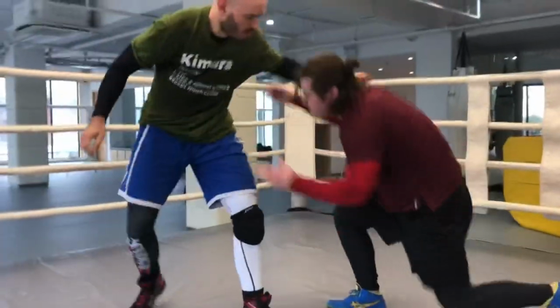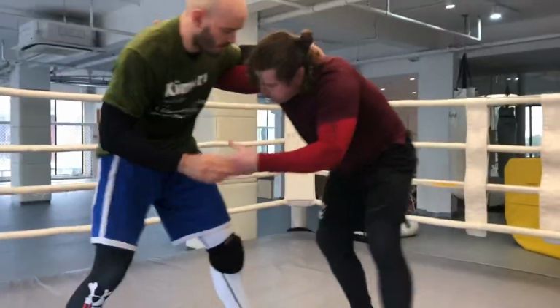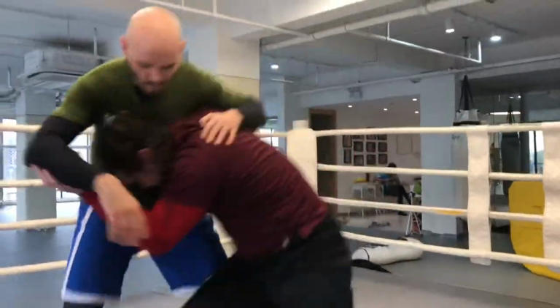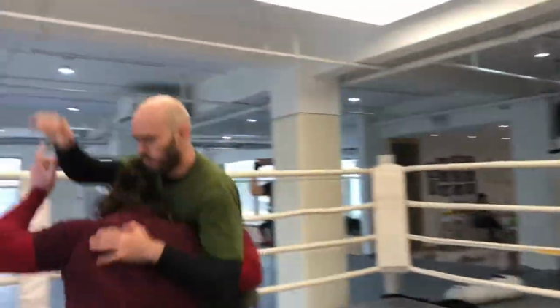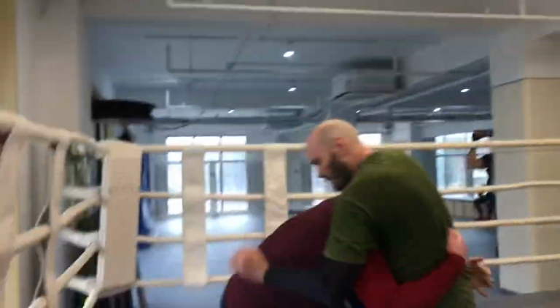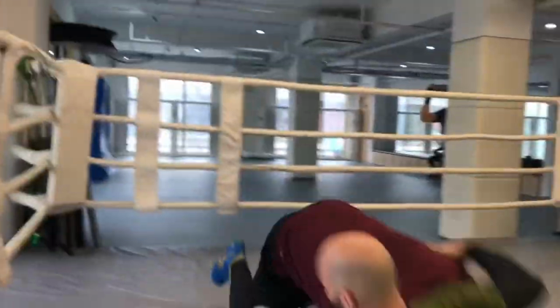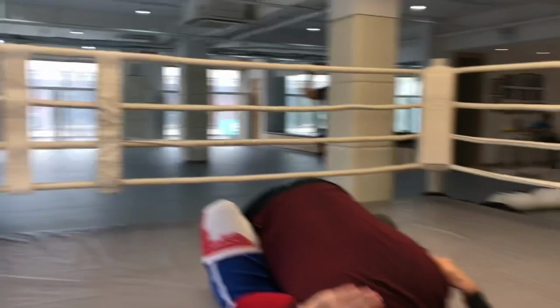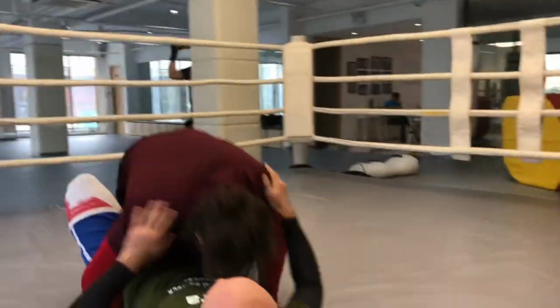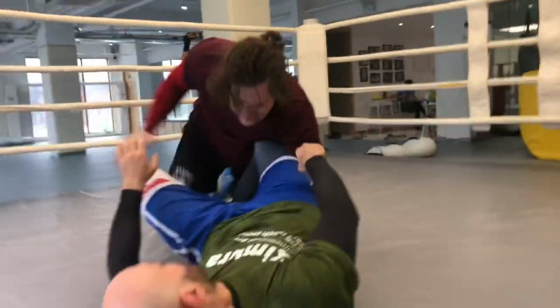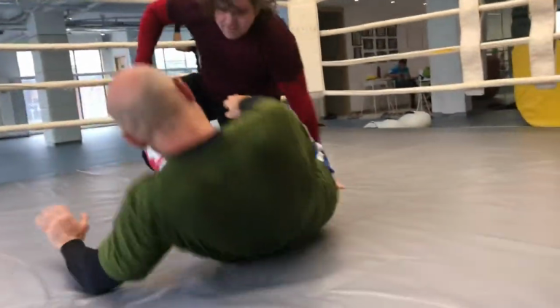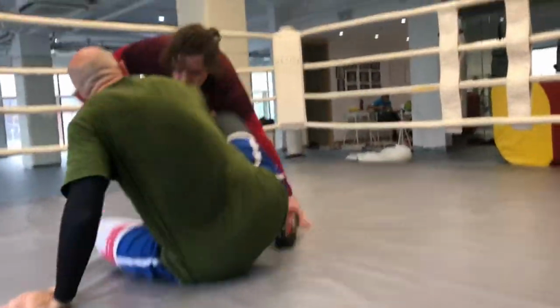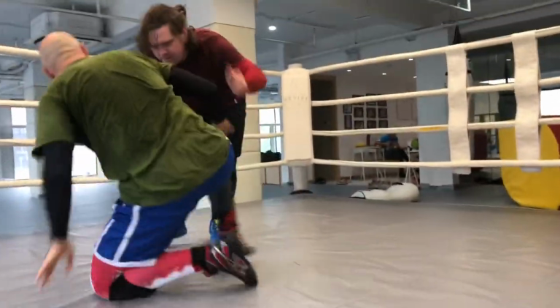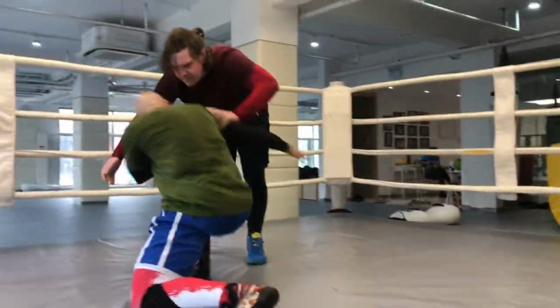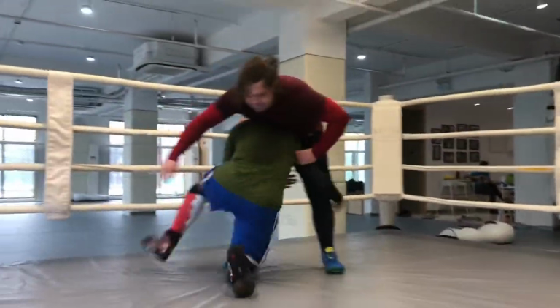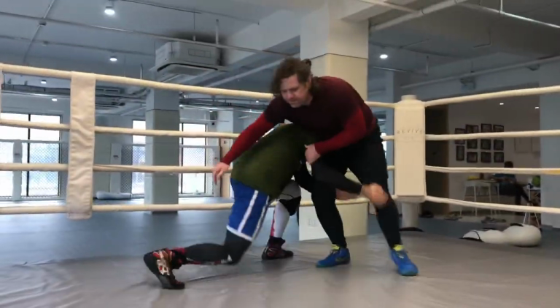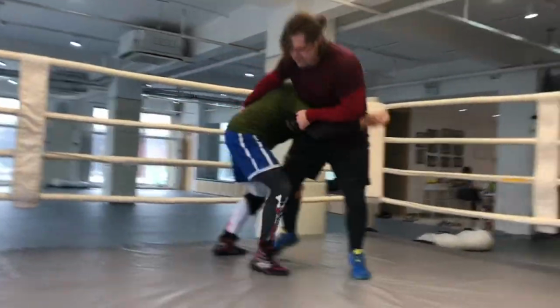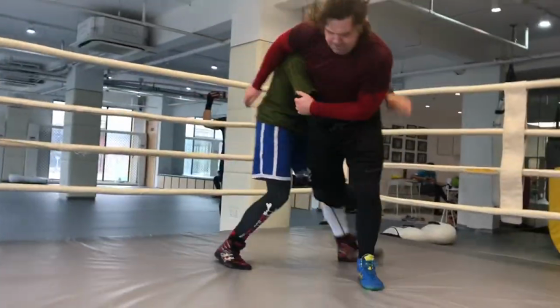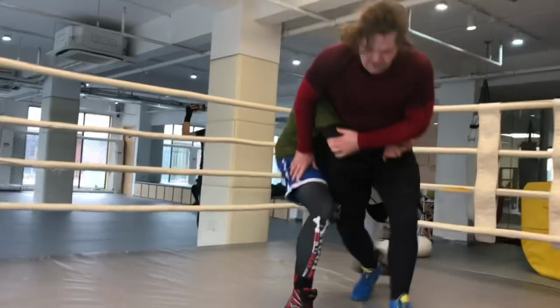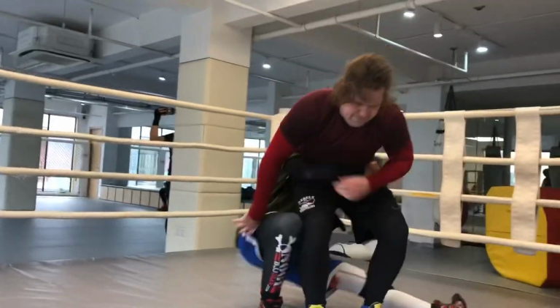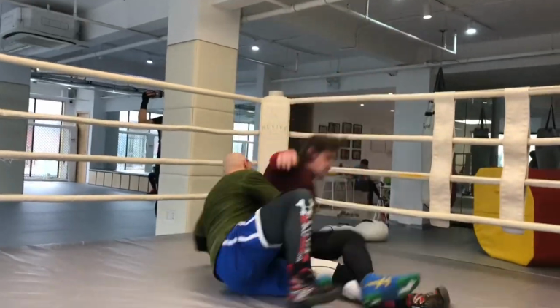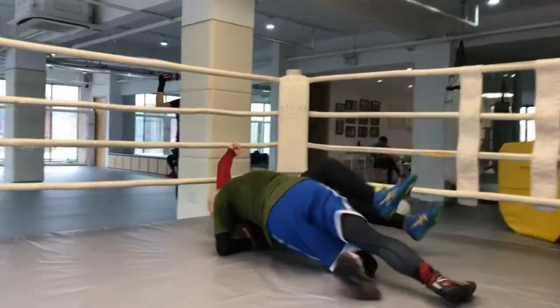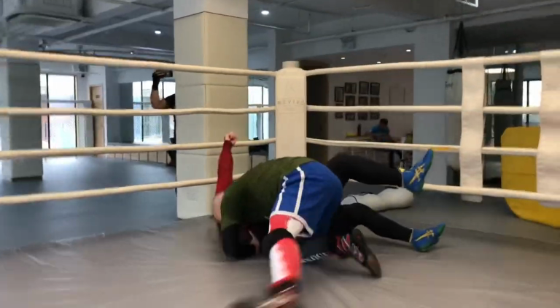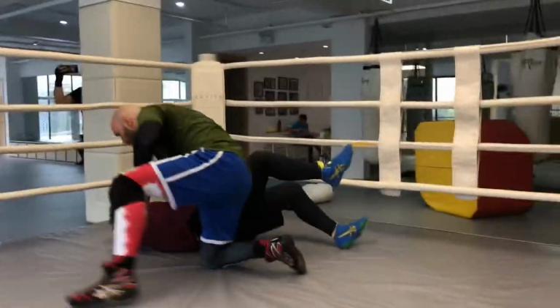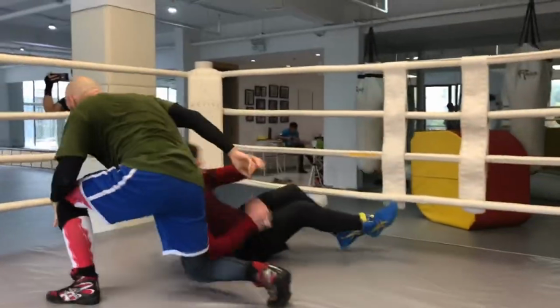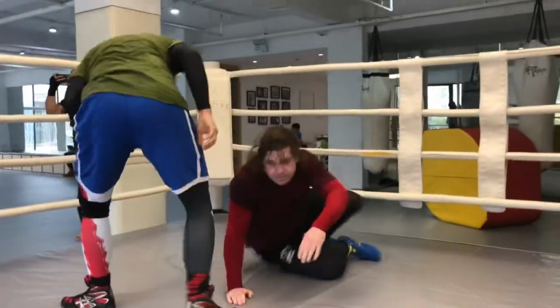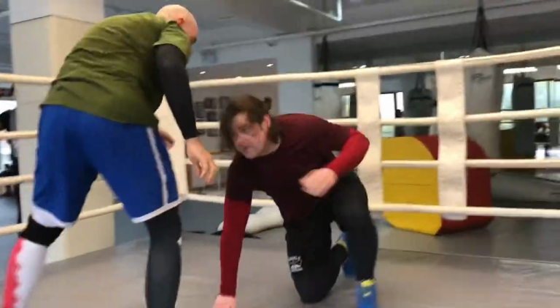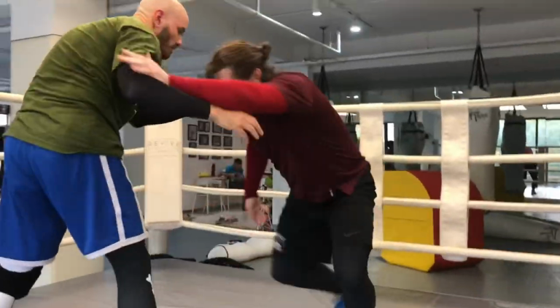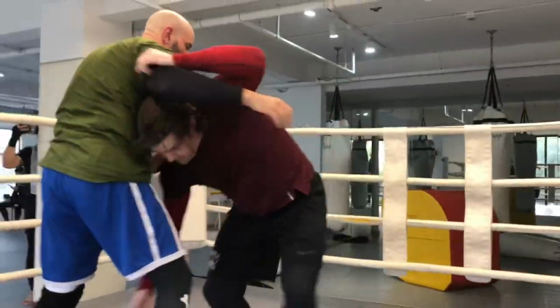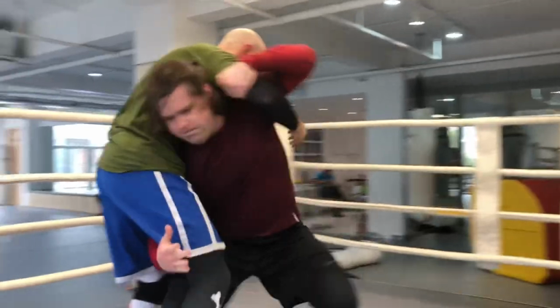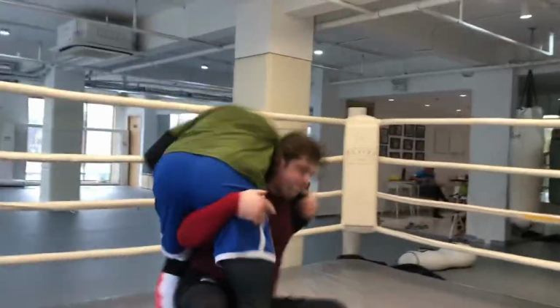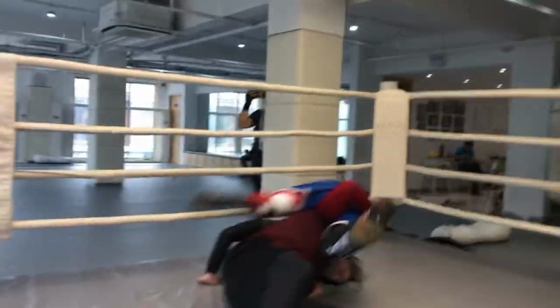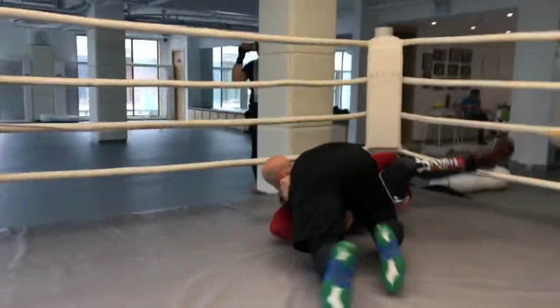It's a flow drill — a non-resistance wrestling technique drill where we're just going to go back and forth without stopping. Speed and explosion are not essential, but movement and positioning are. That's what we're going to focus on.